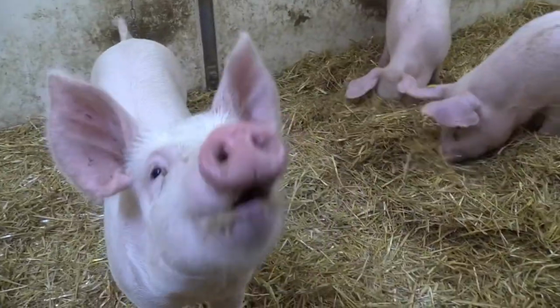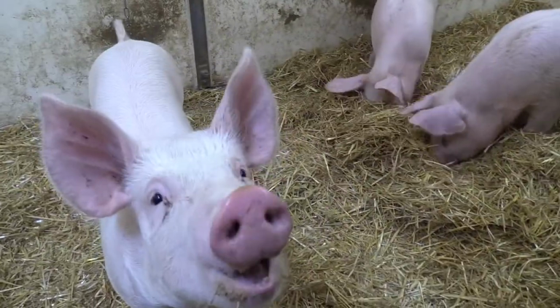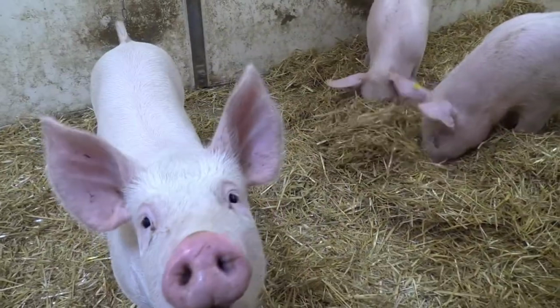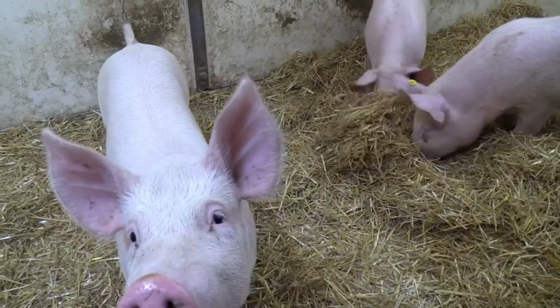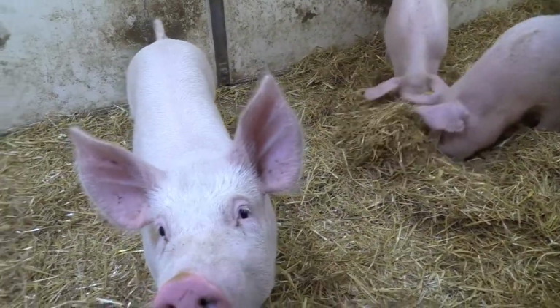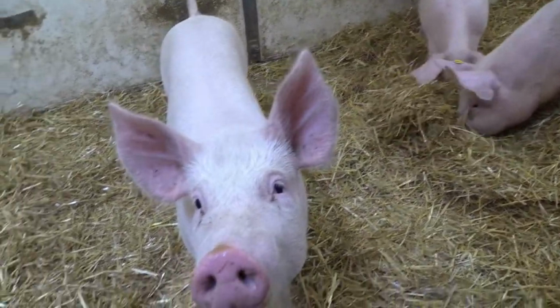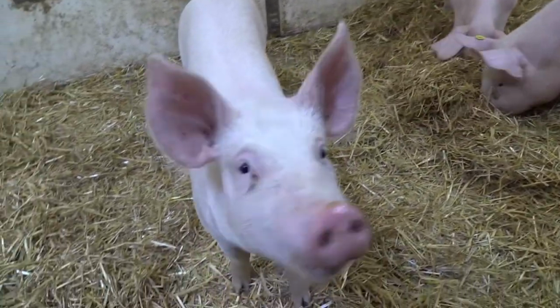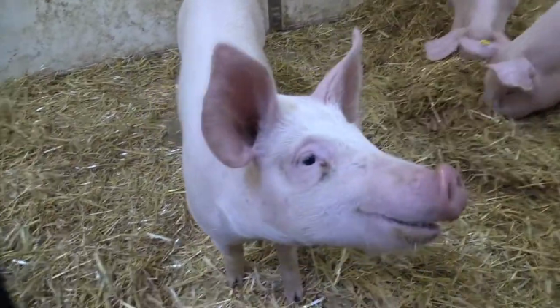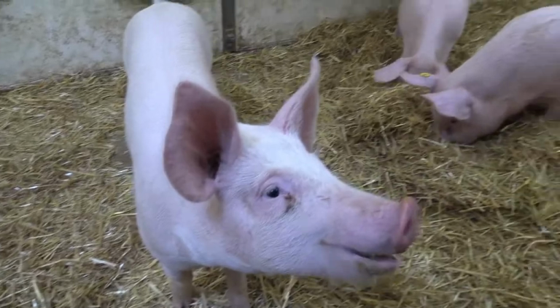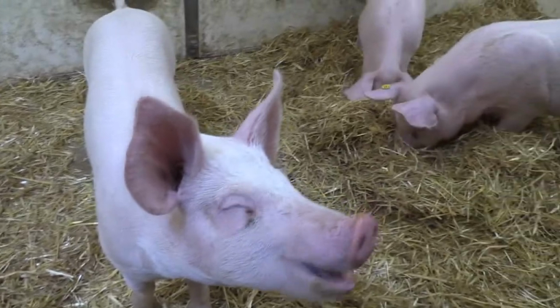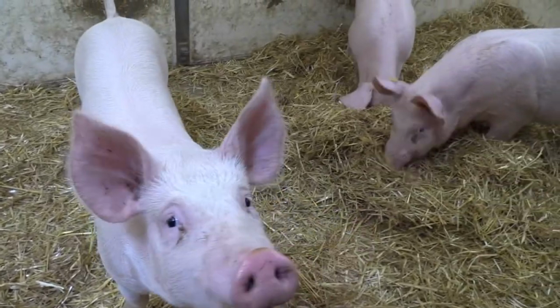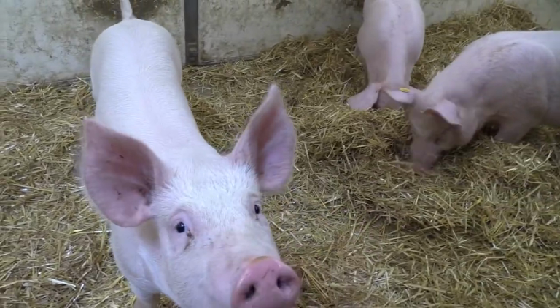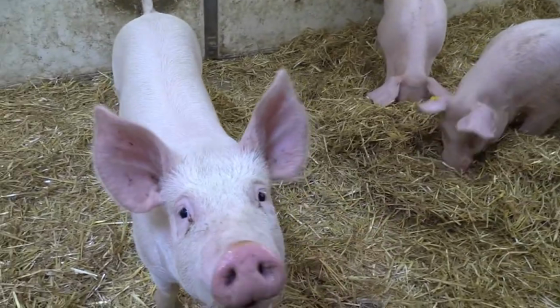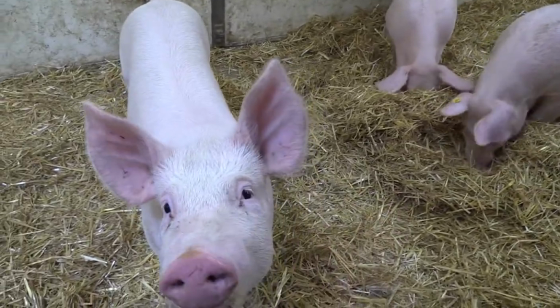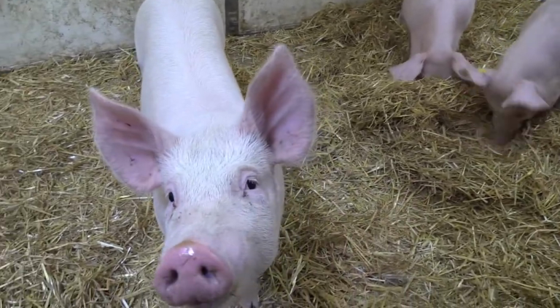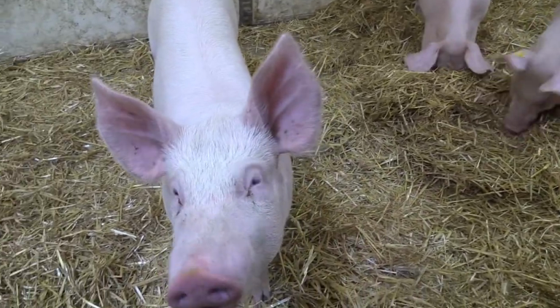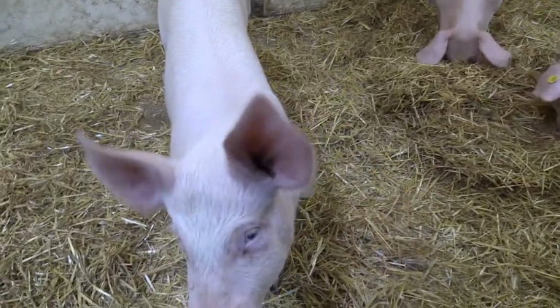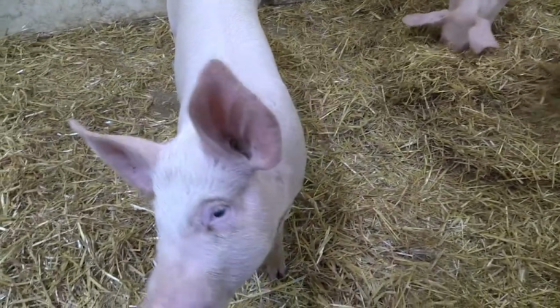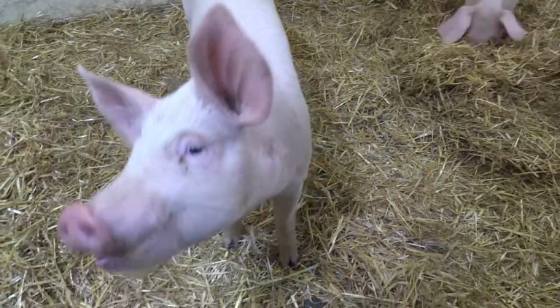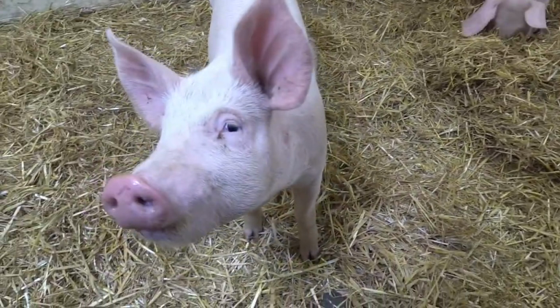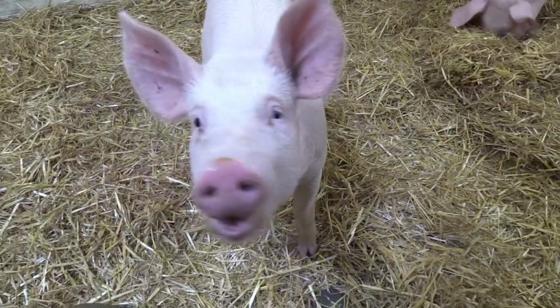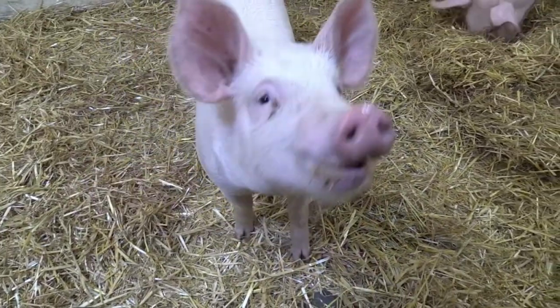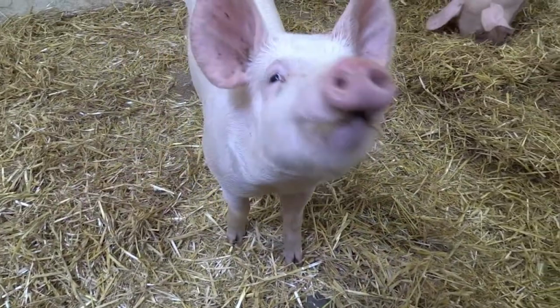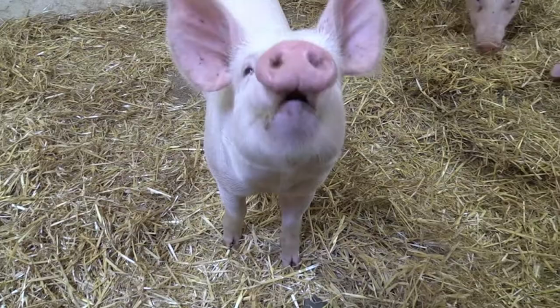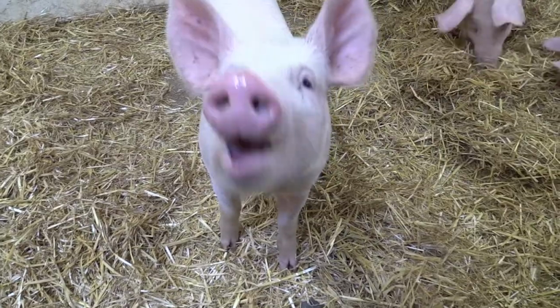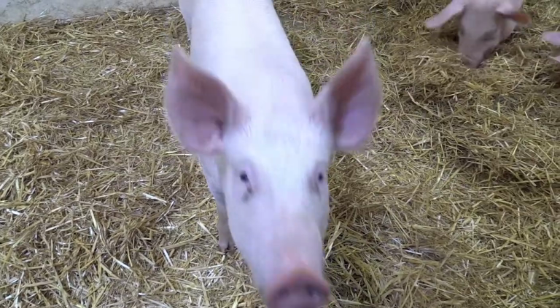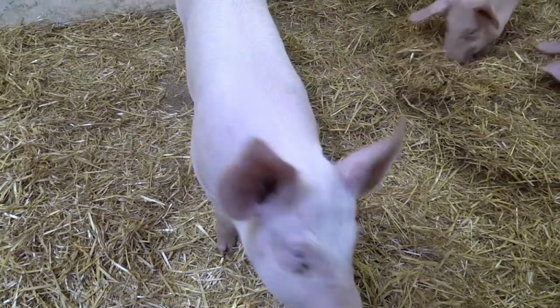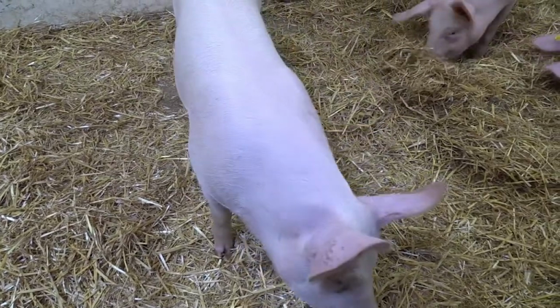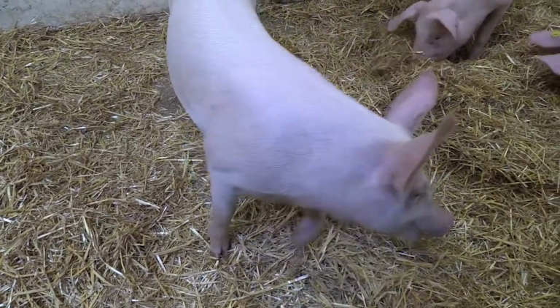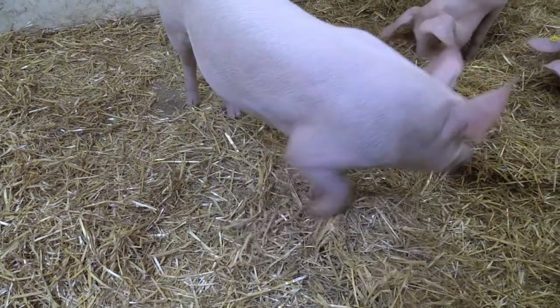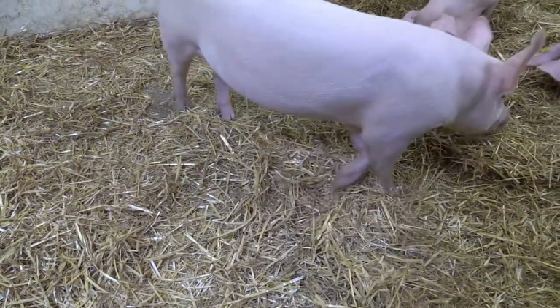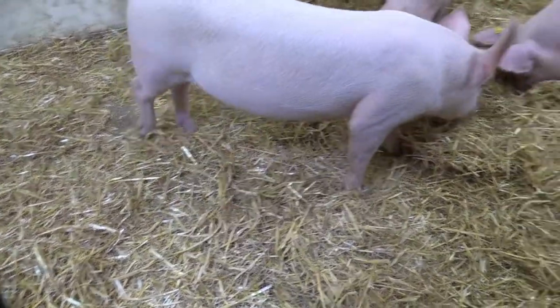There are three pigs in this pen. They are very, very social creatures. We never let them be on their own. If any pig comes in on its own for any reason, we always make sure there's a companion pig that comes in with it.